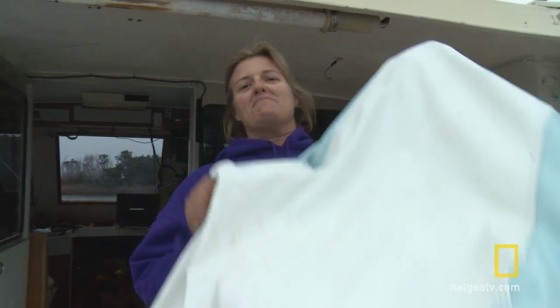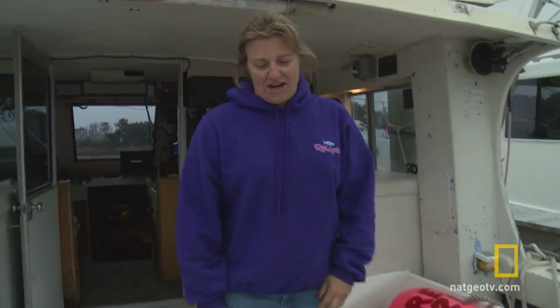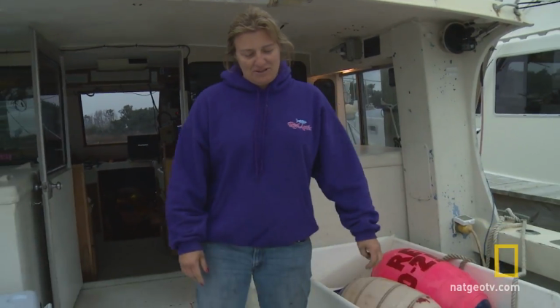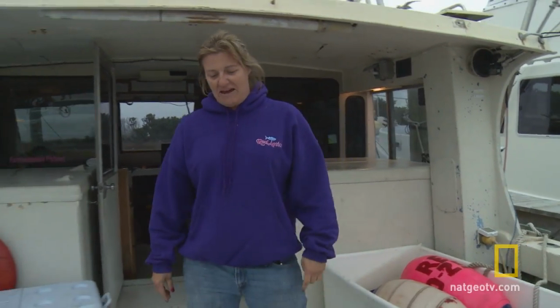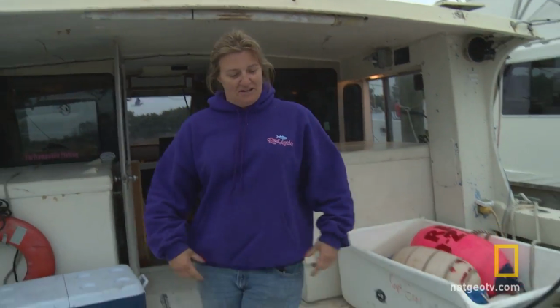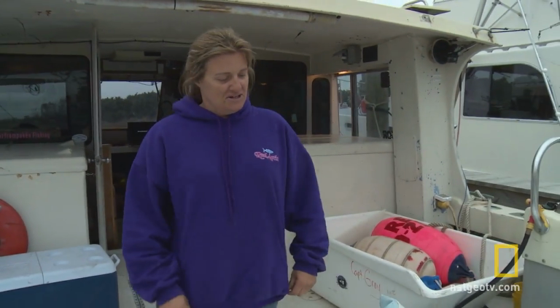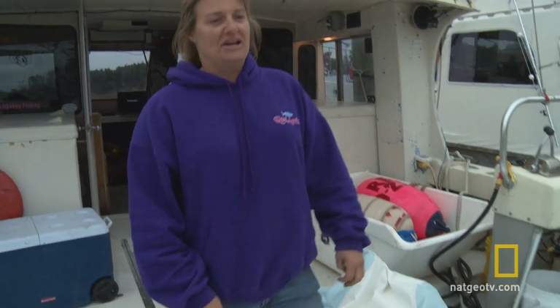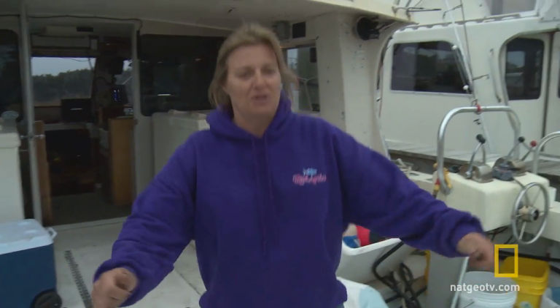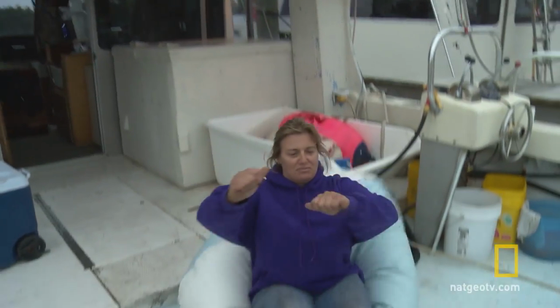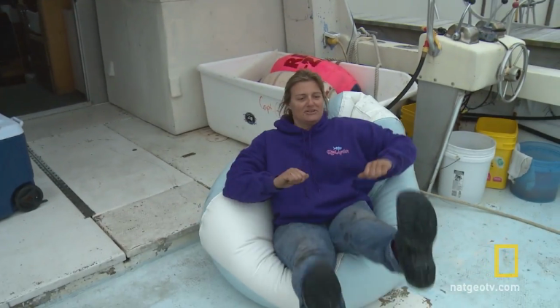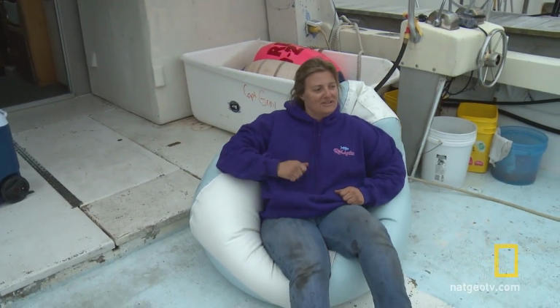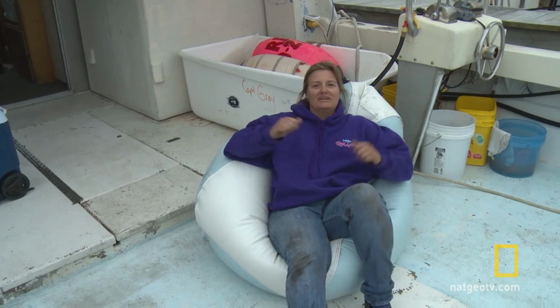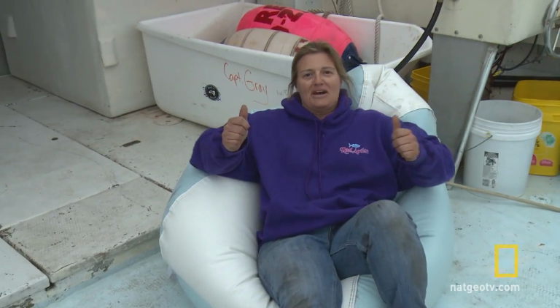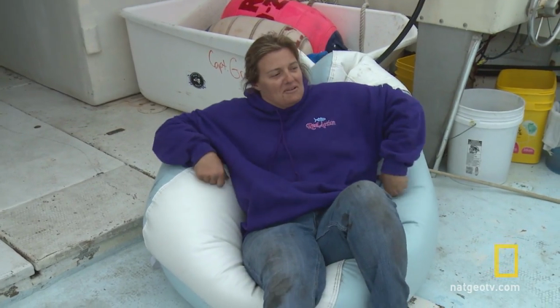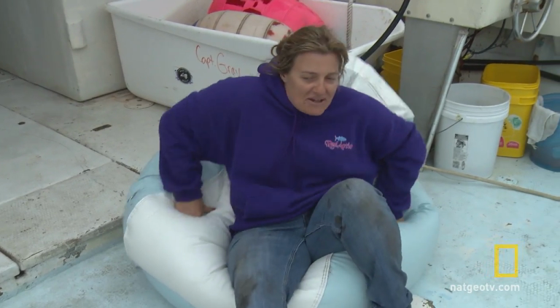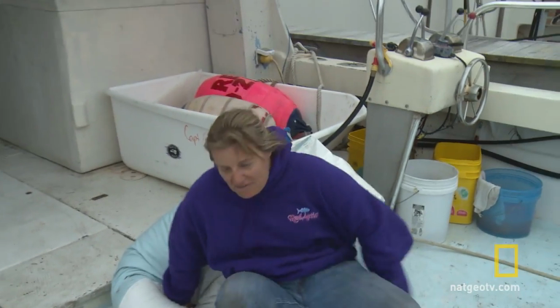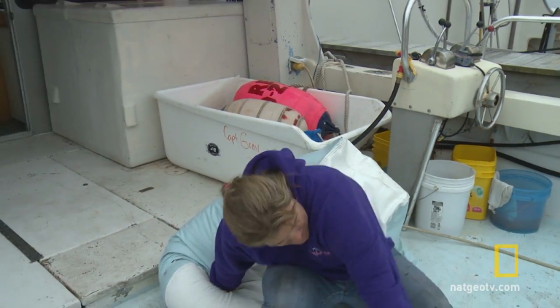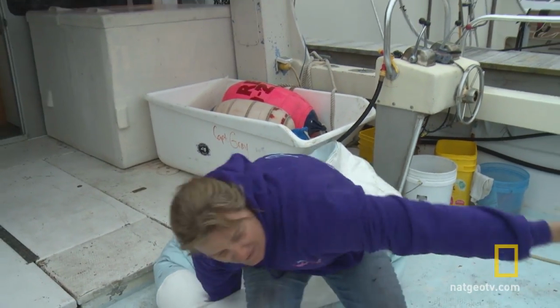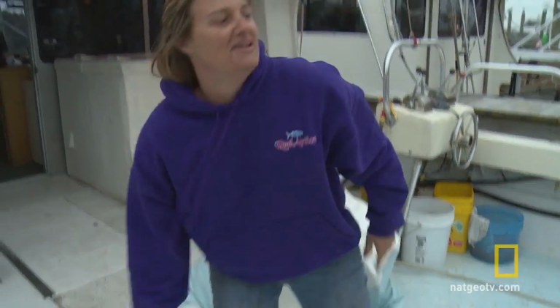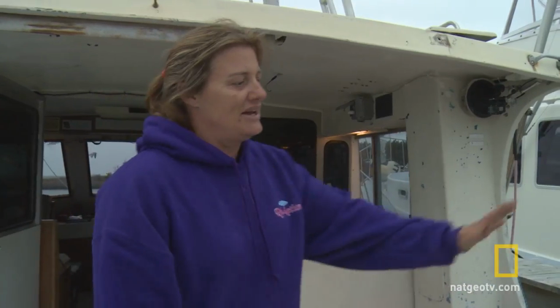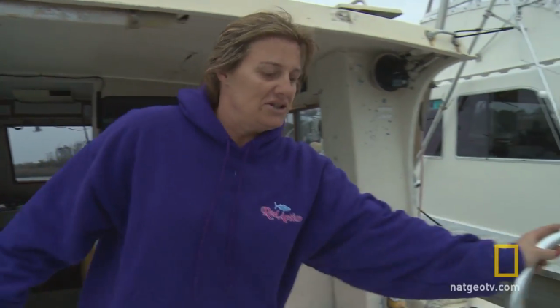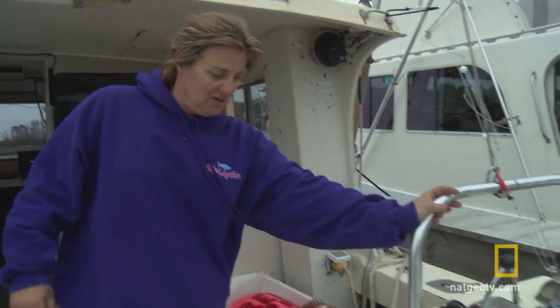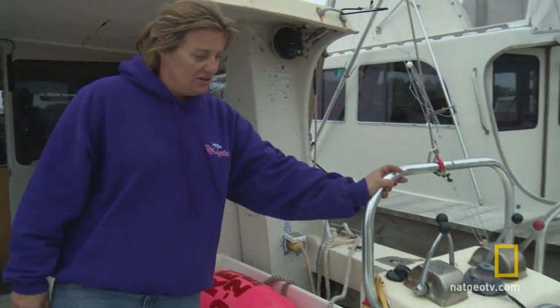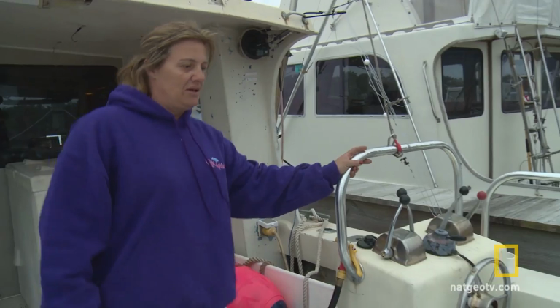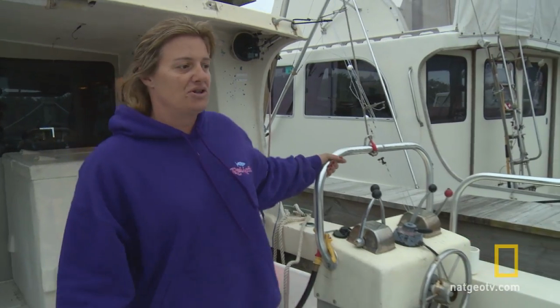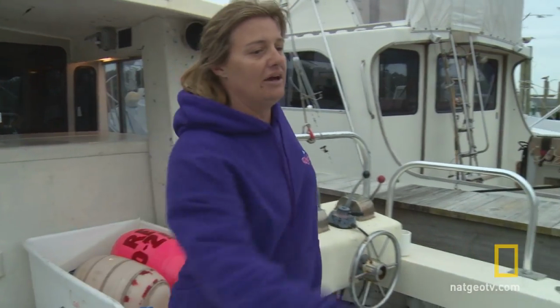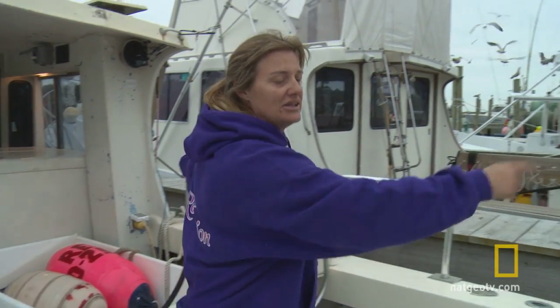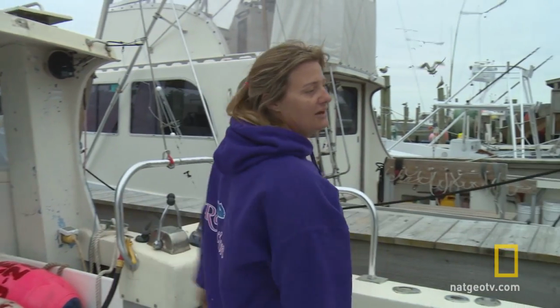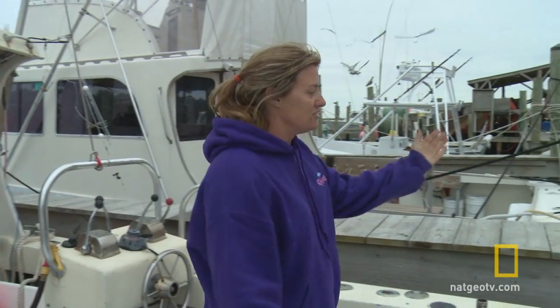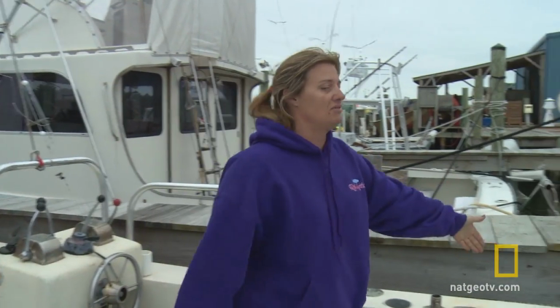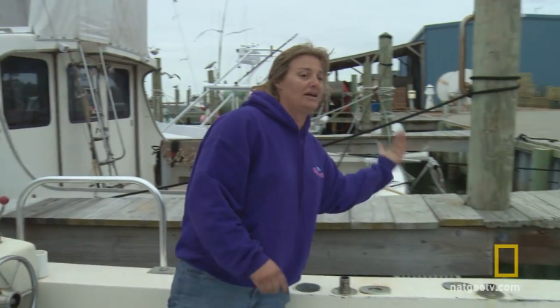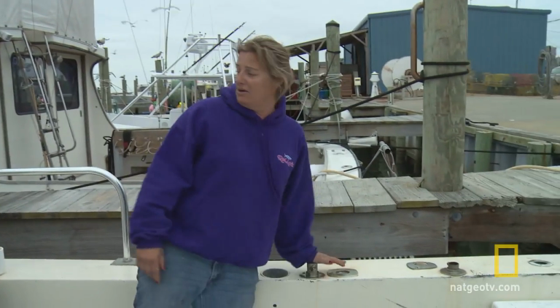This is my beanbag chair — this is where my mate Dita sits and watches the baits and chills out. This is my outside helm station. I use this when we have a fish on back here; I can see the line where the fish is going, if he's trying to get under the boat.